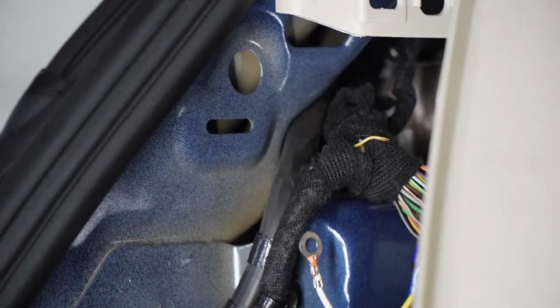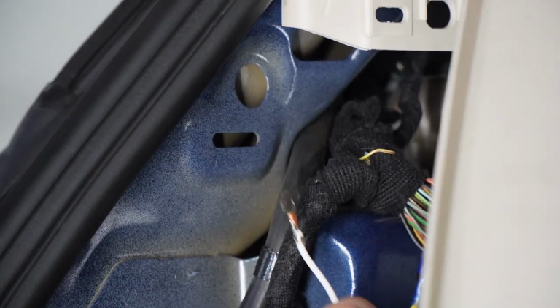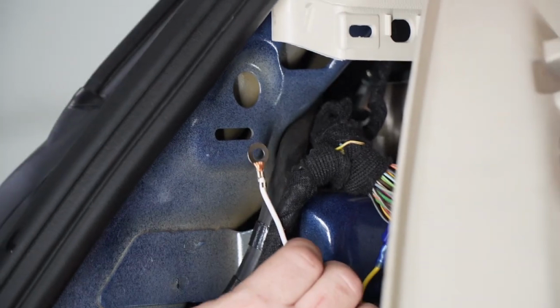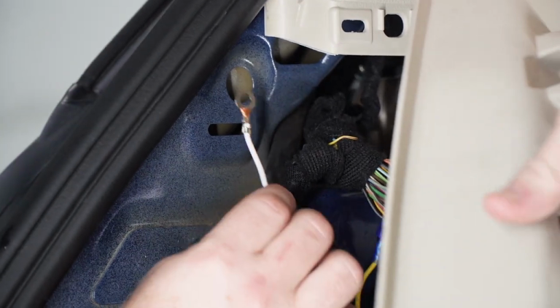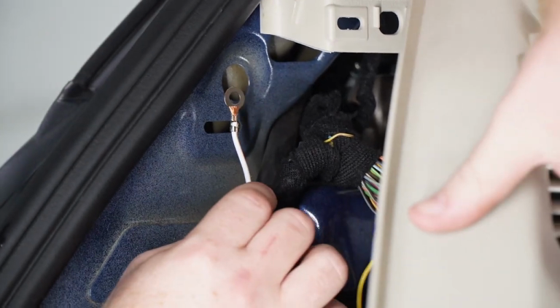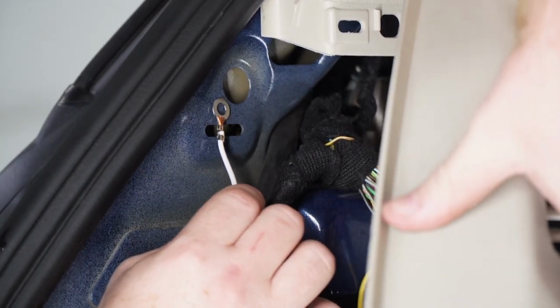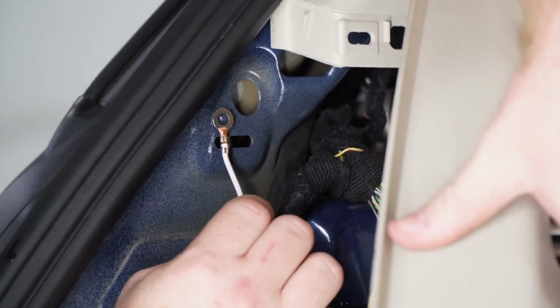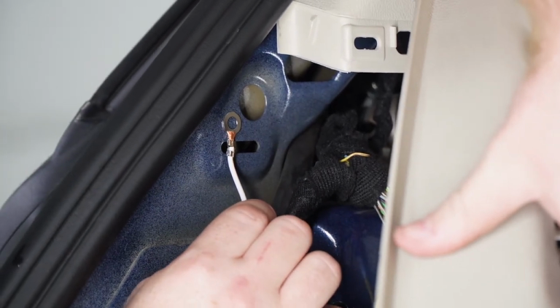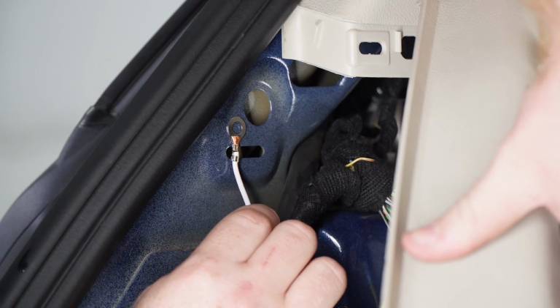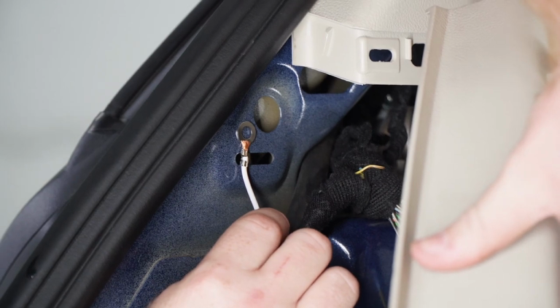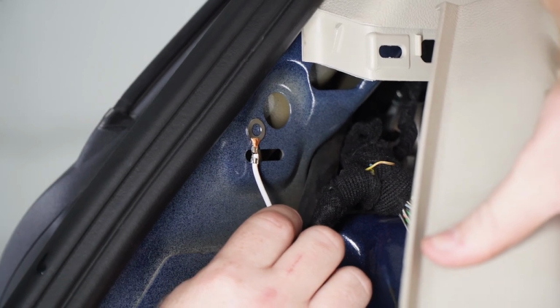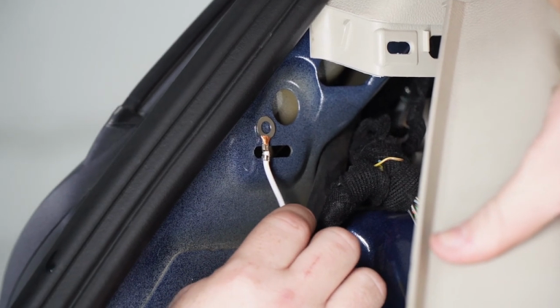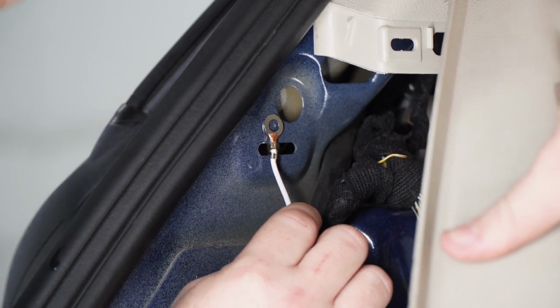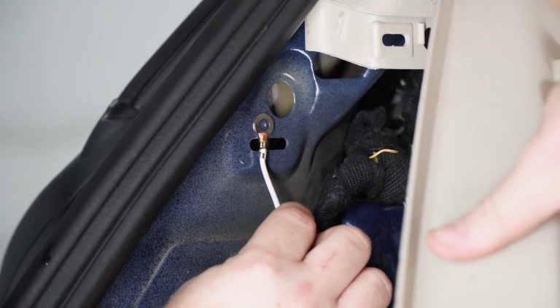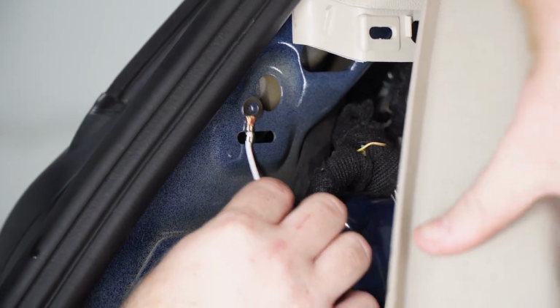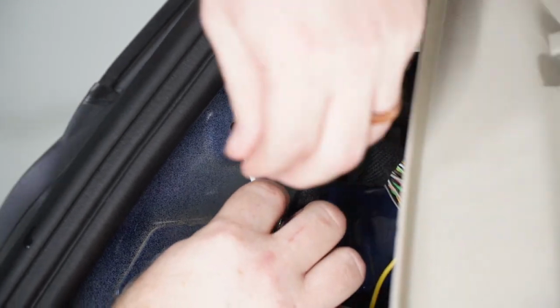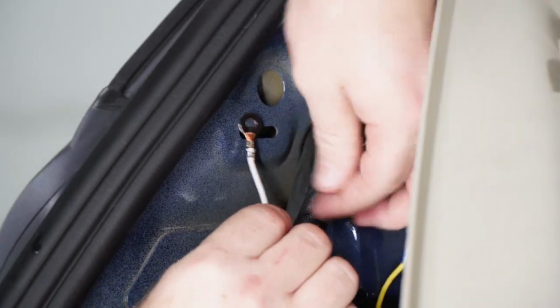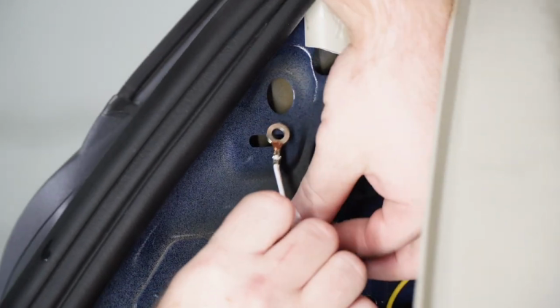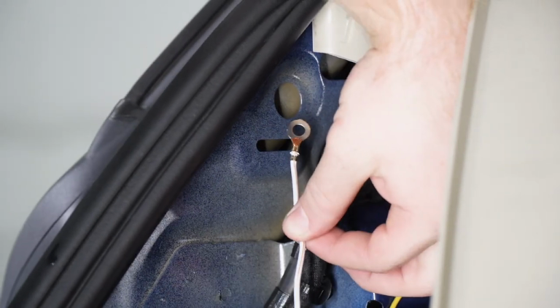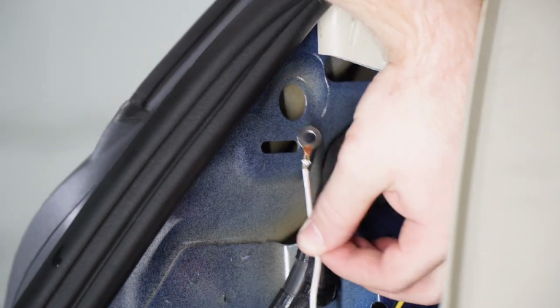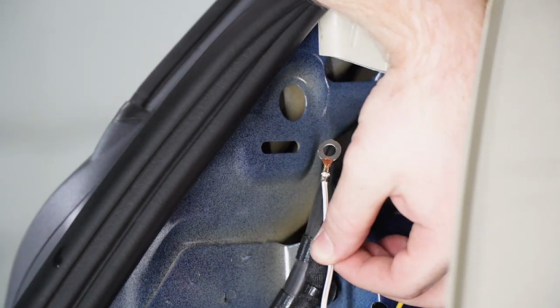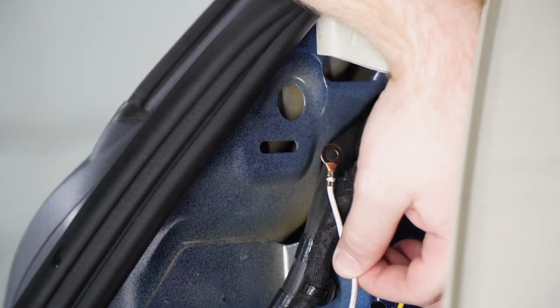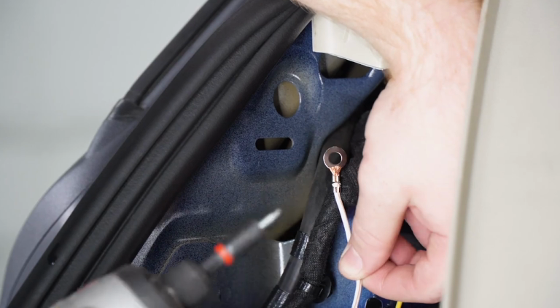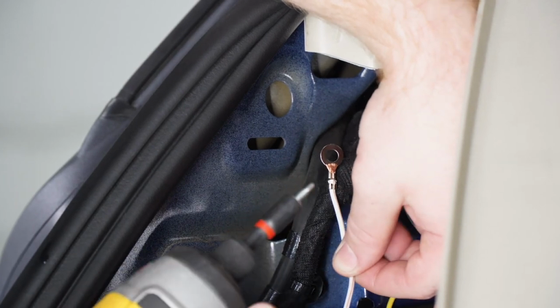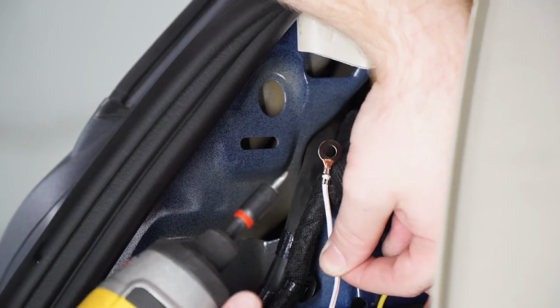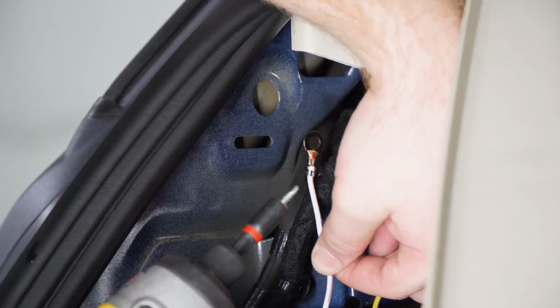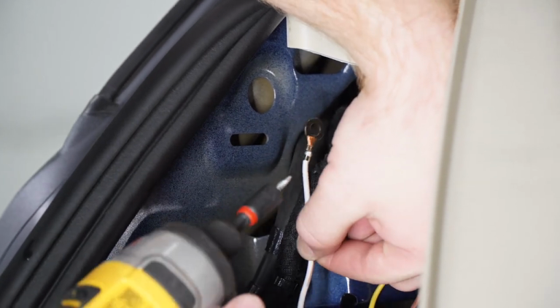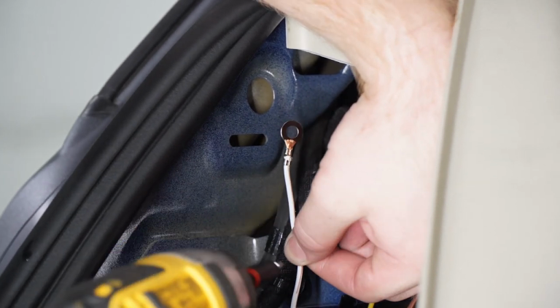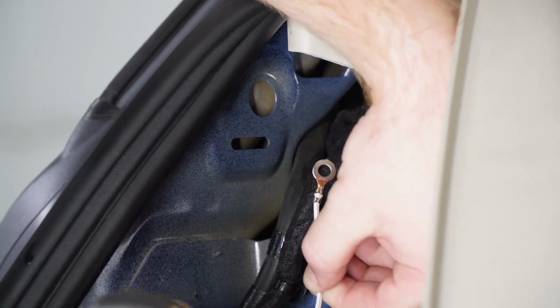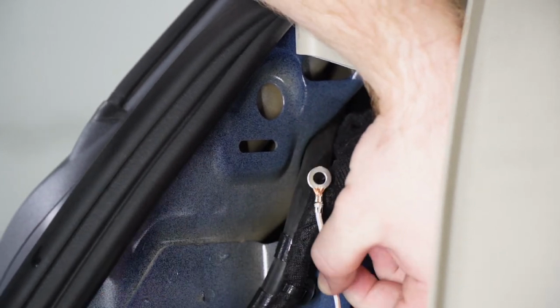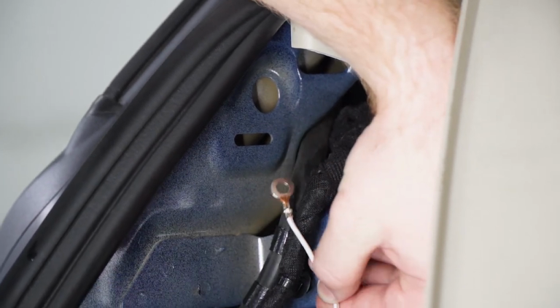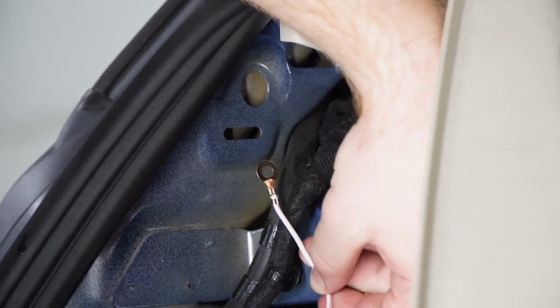Now we're going to go ahead and ground our white wire to the side of the vehicle, and we're going to use the included tap screw with a quarter-inch socket.